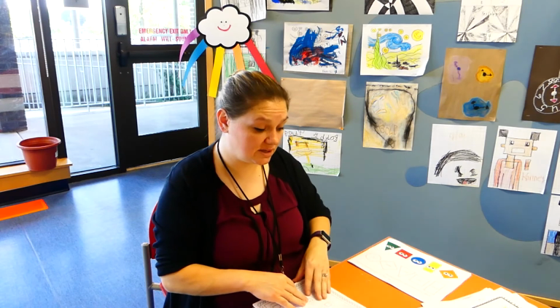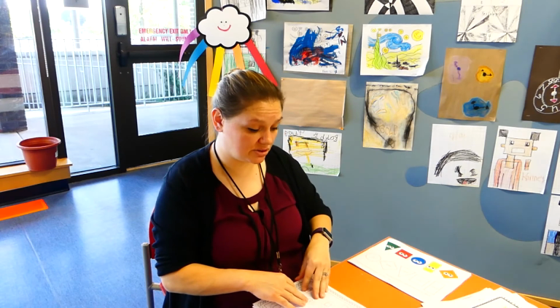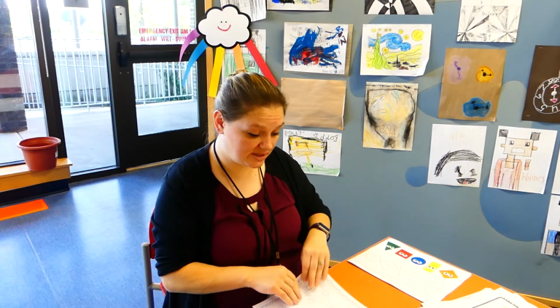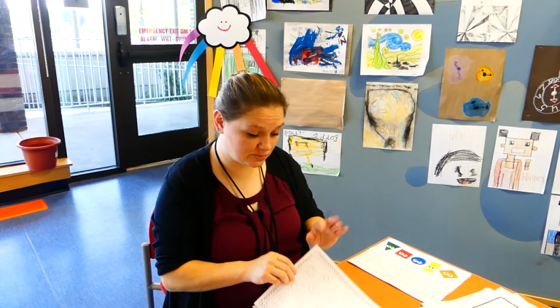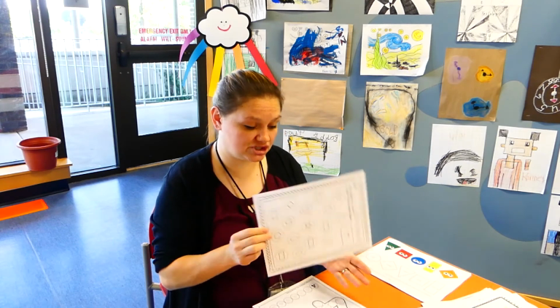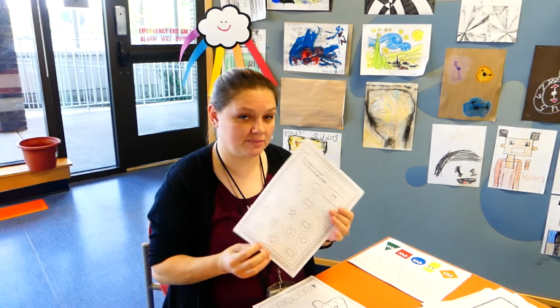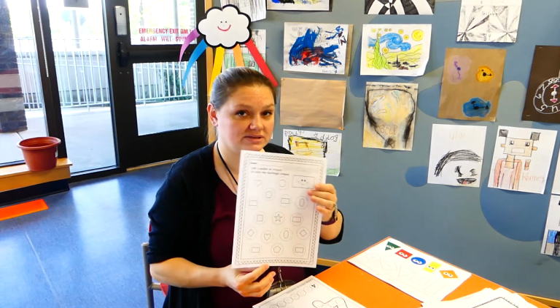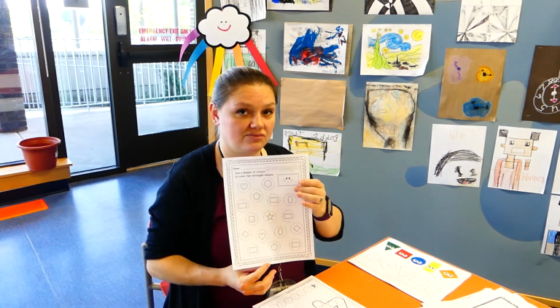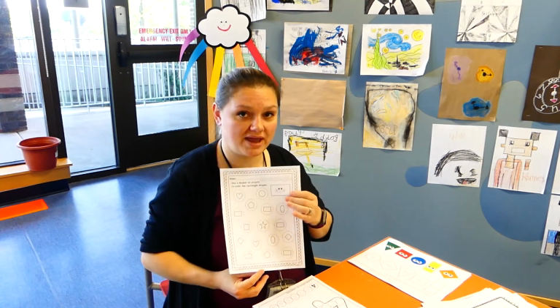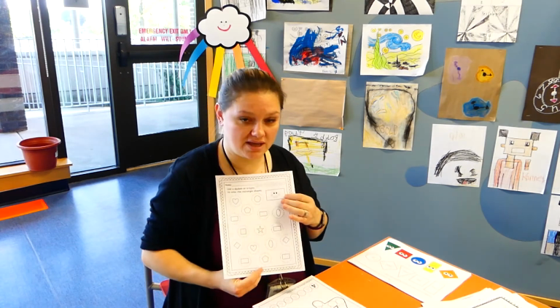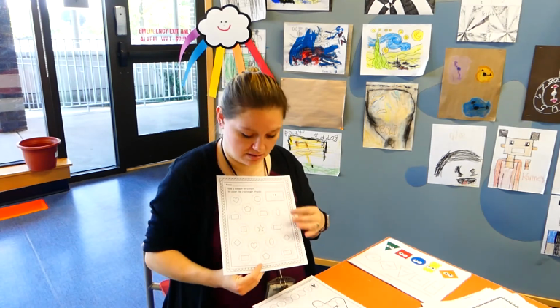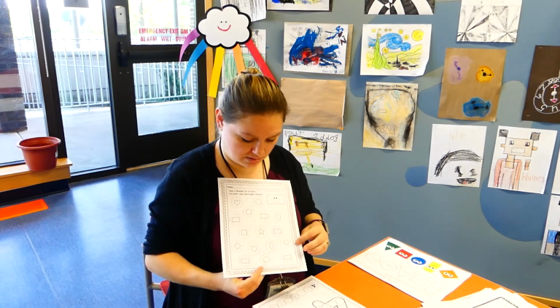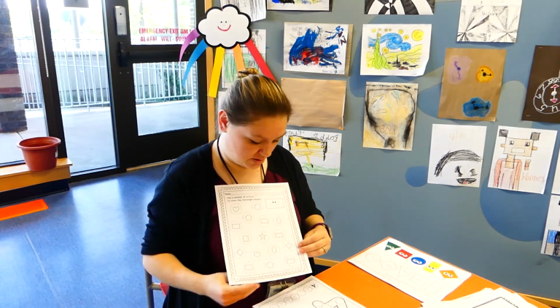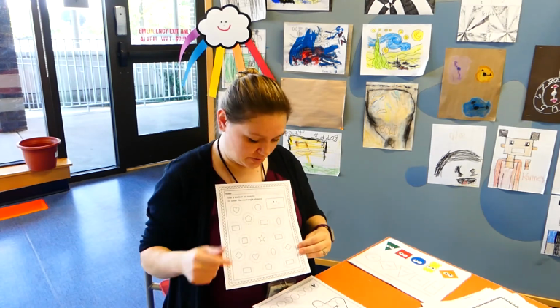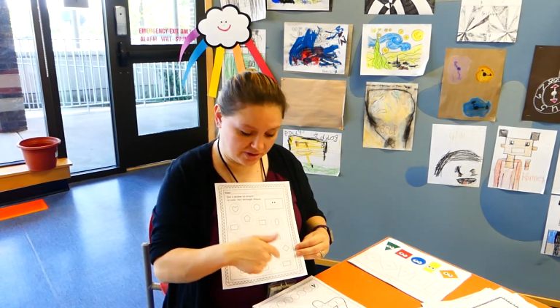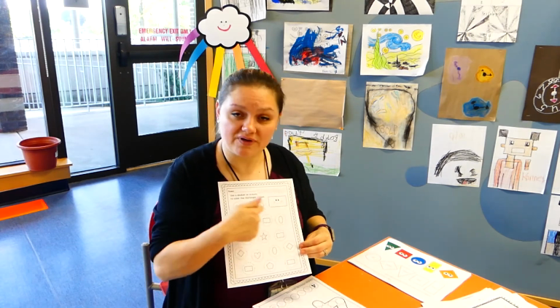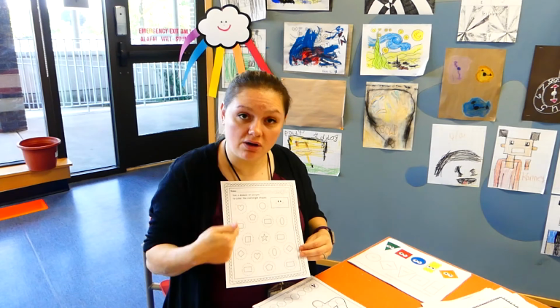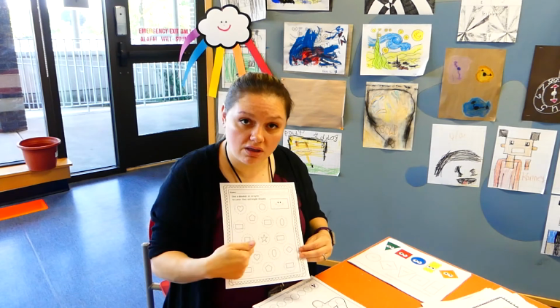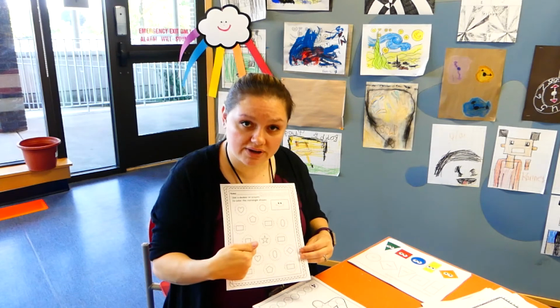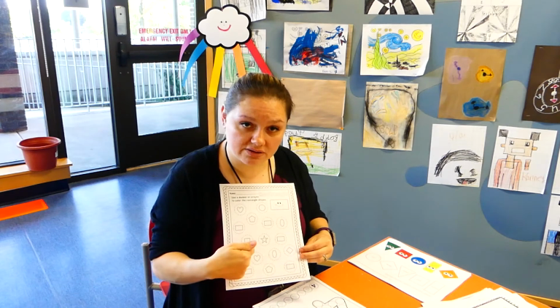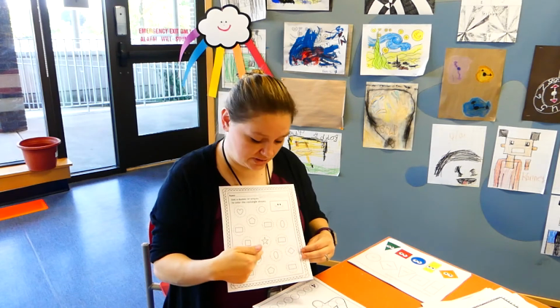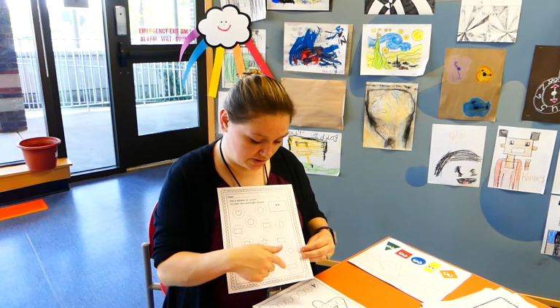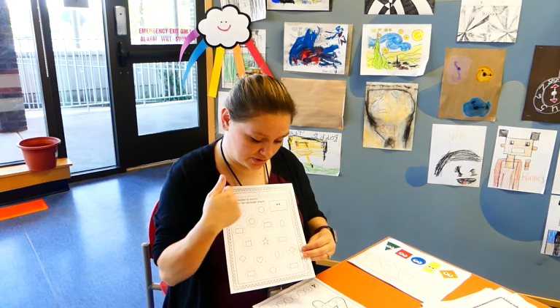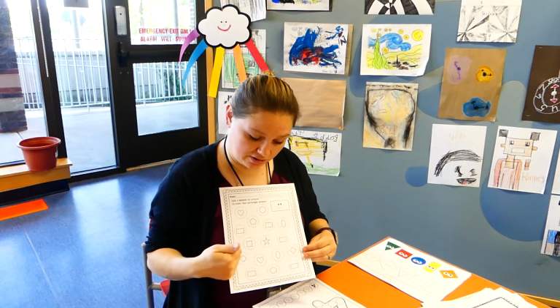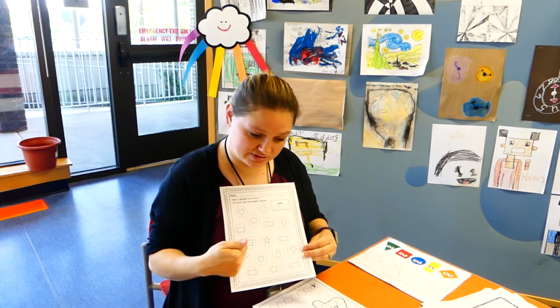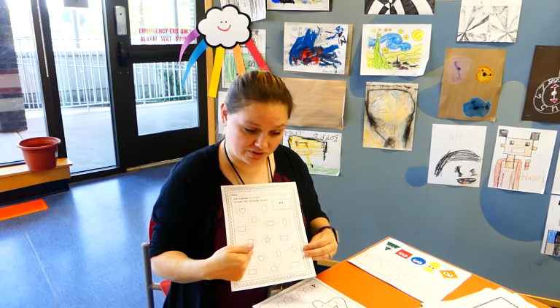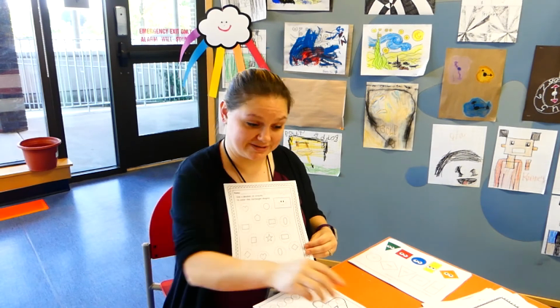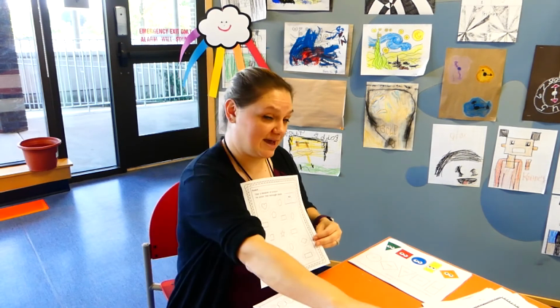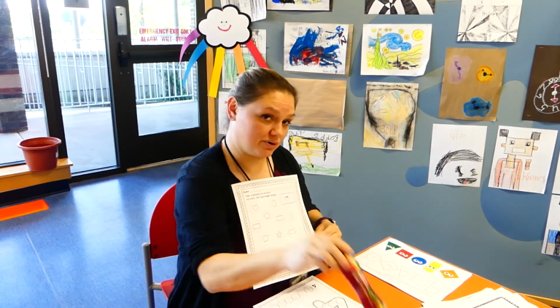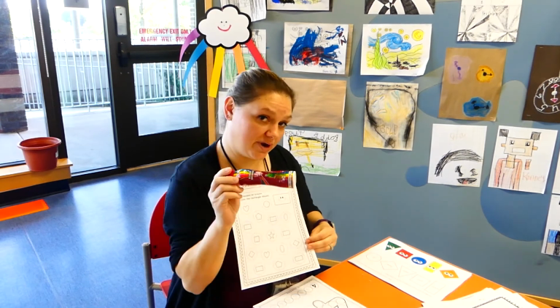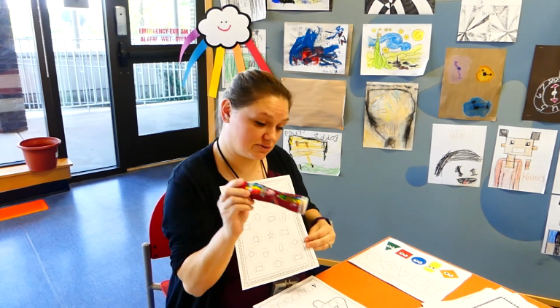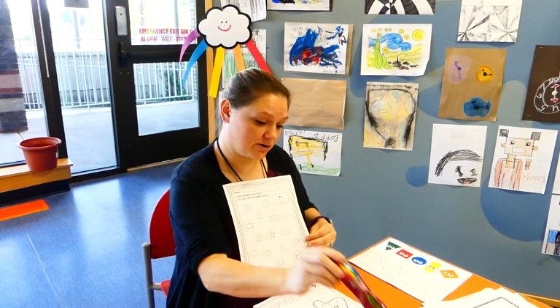This week's shape is a rectangle. We're going to go ahead and find all the rectangles in here and color those in with our dabbers, crayons, or markers.